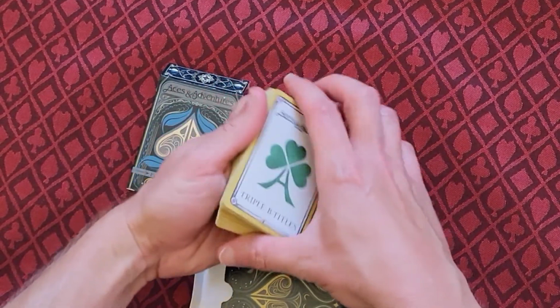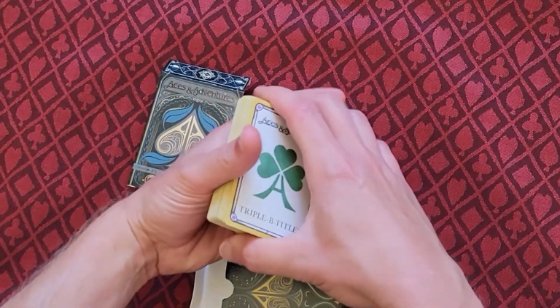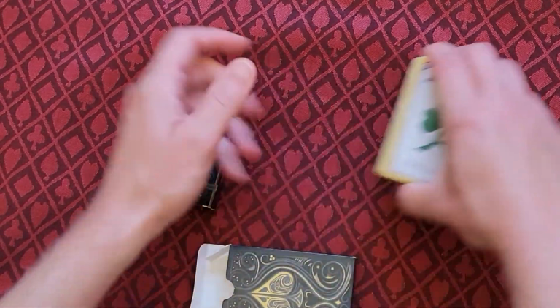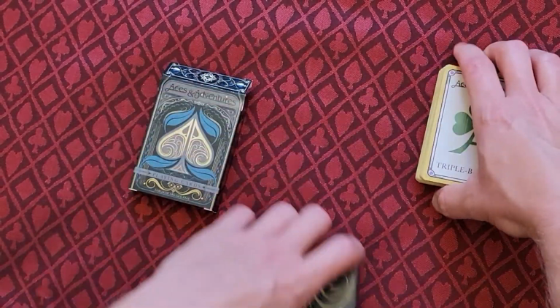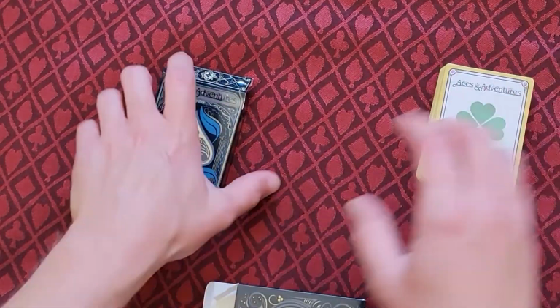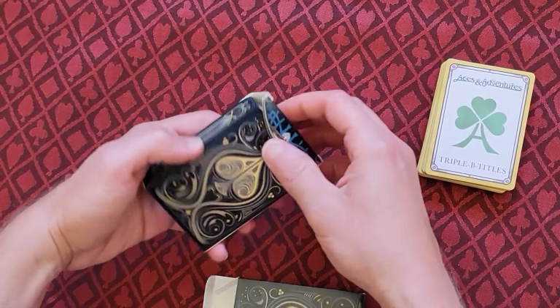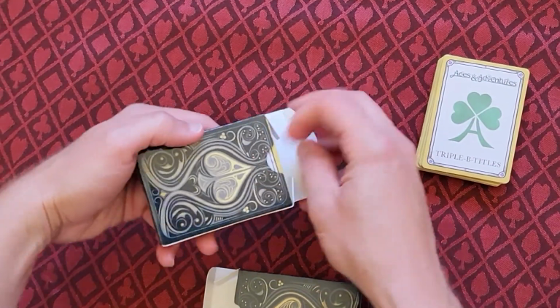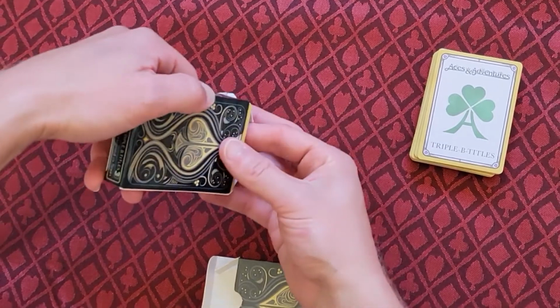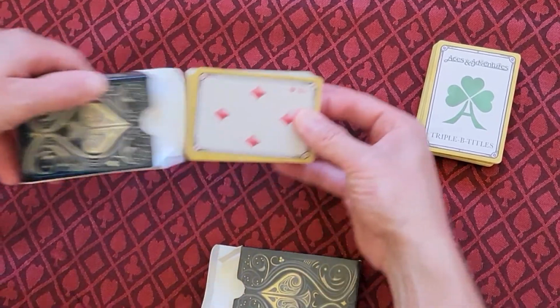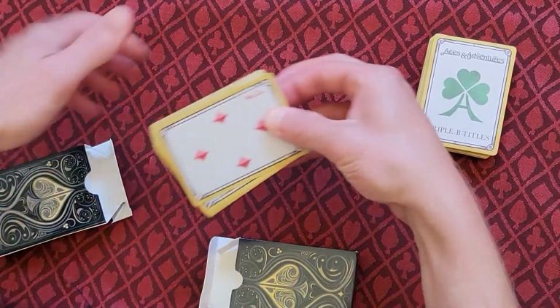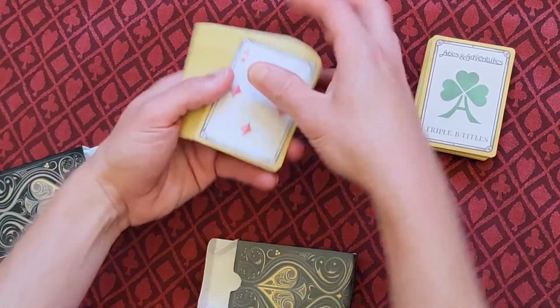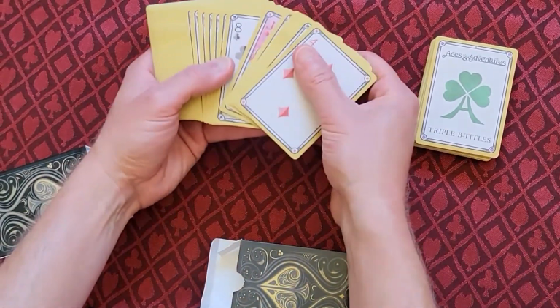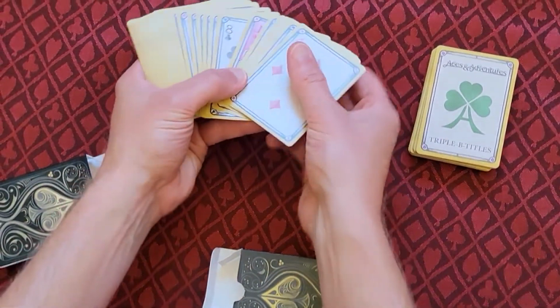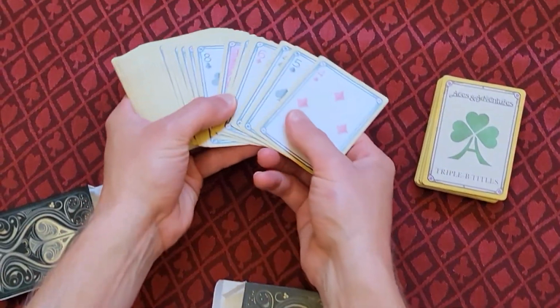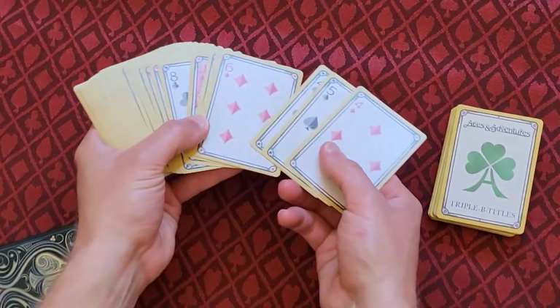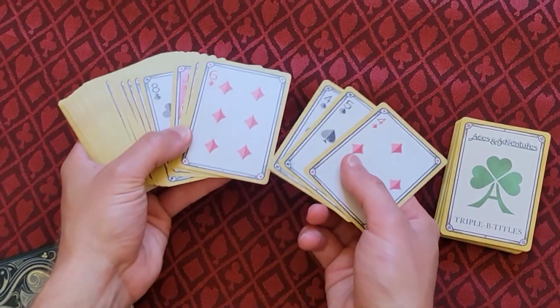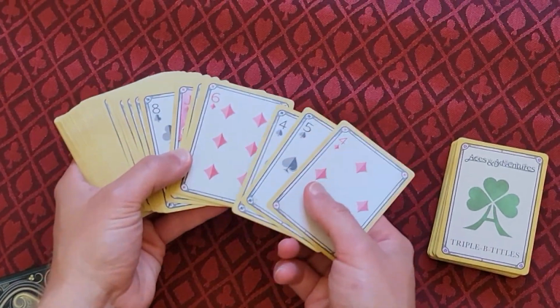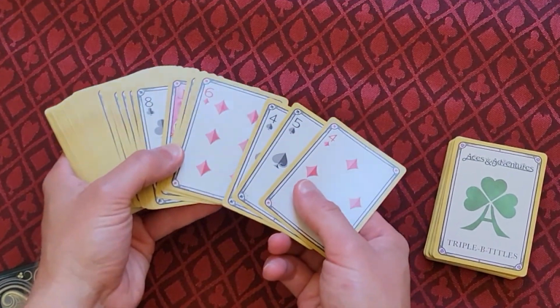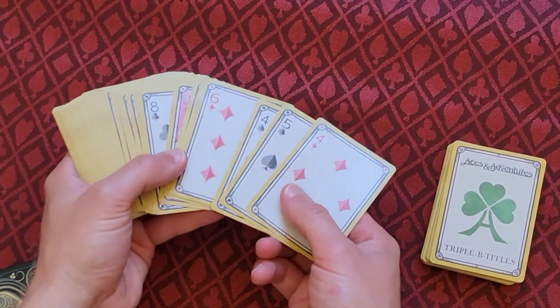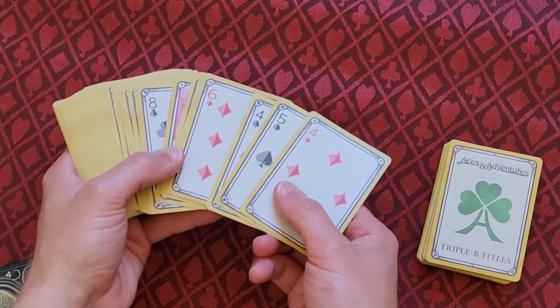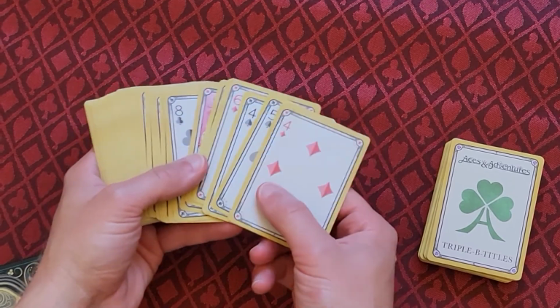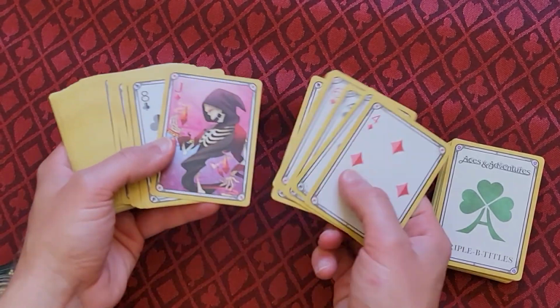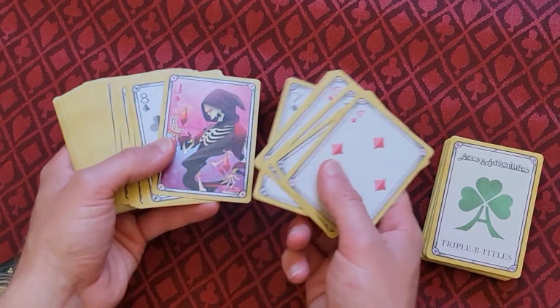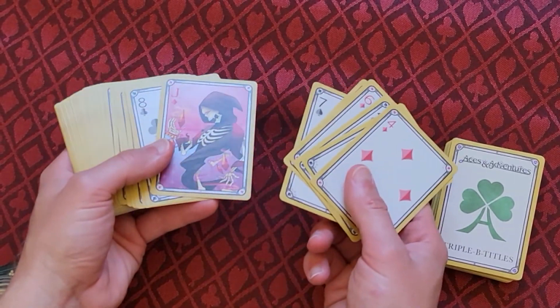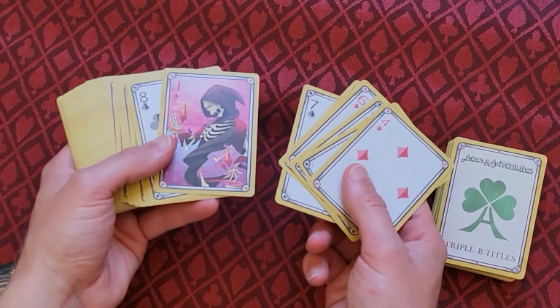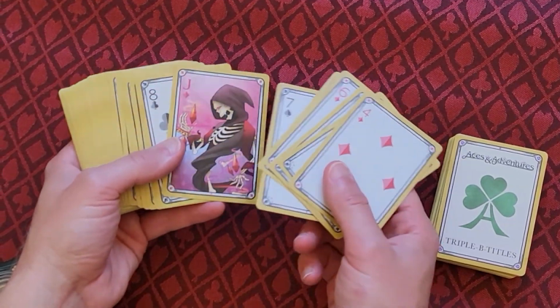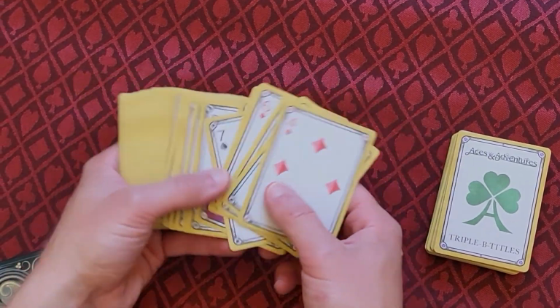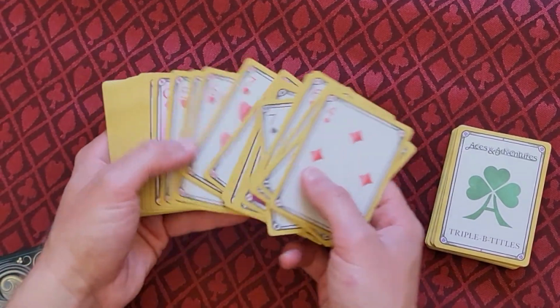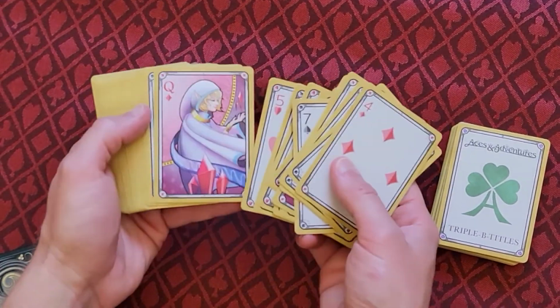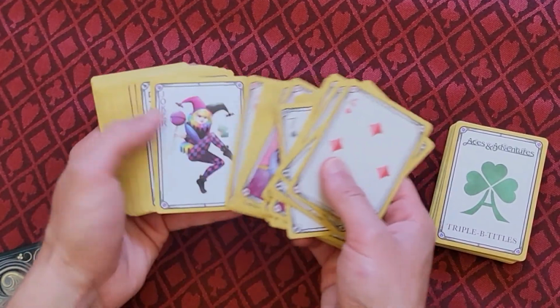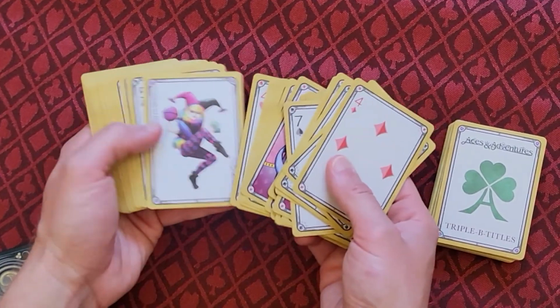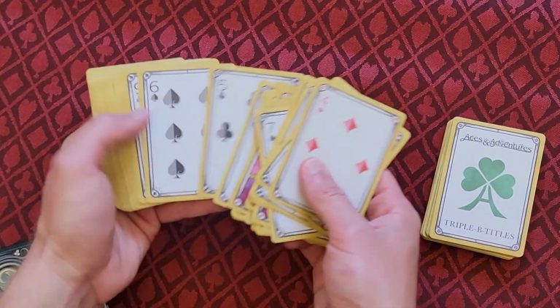Just so you can see the difference — these are the sort of finish called linen that we're going to be going with. It's just got a very subtle gloss and texture to them. They feel very nice.